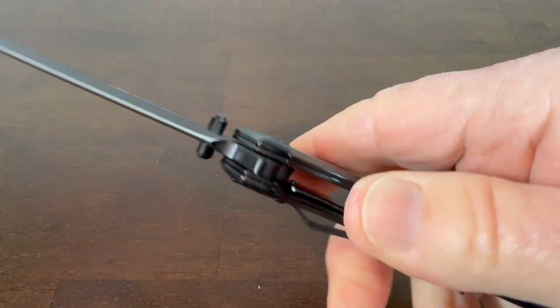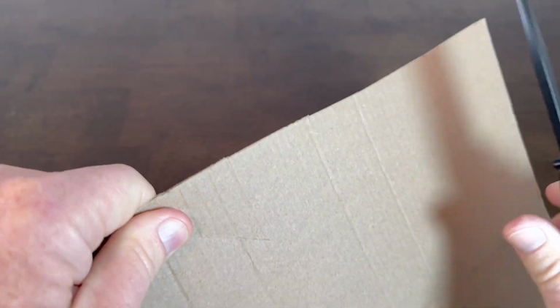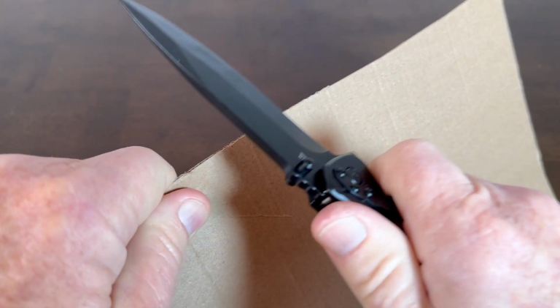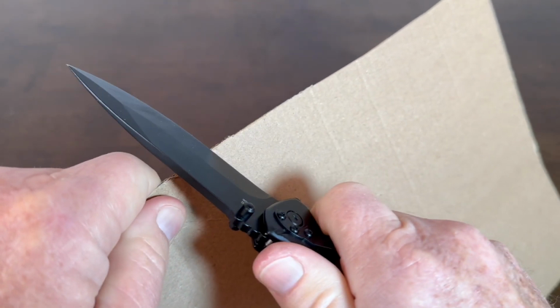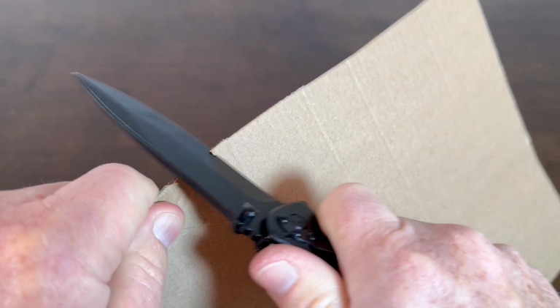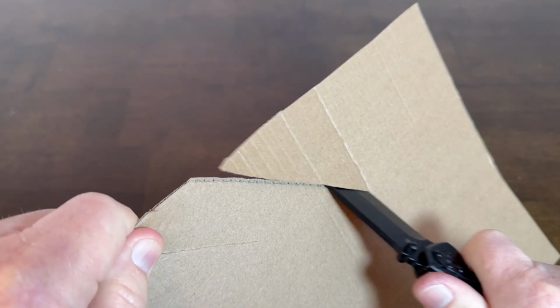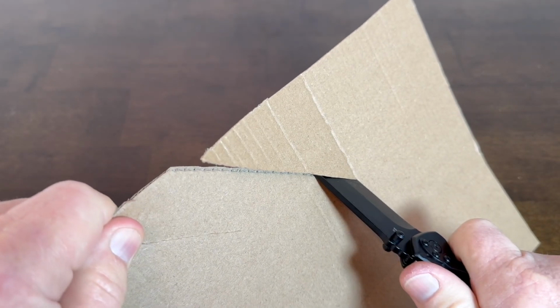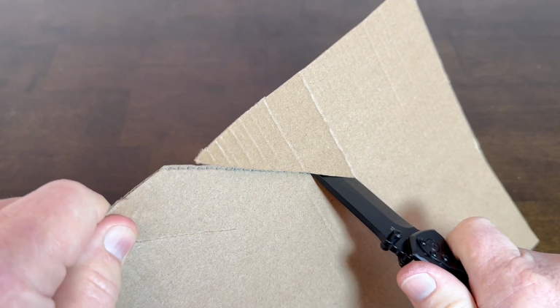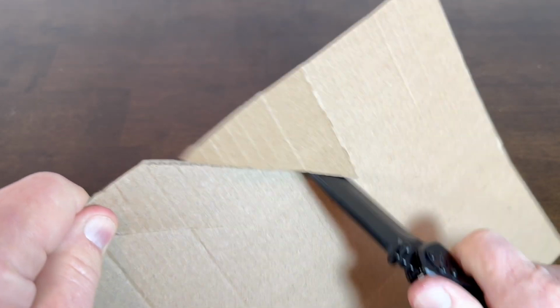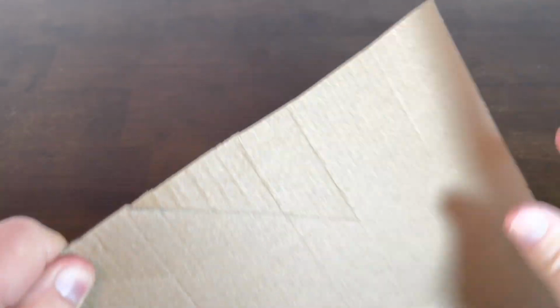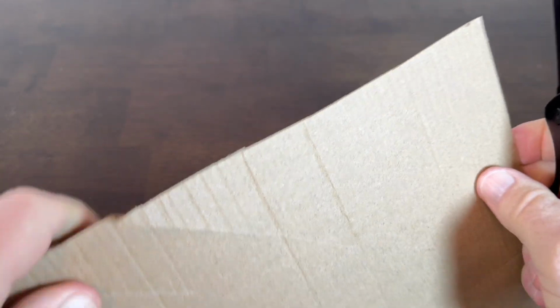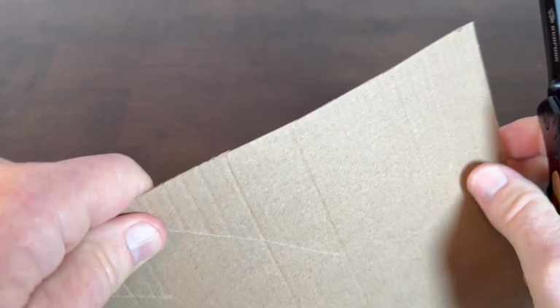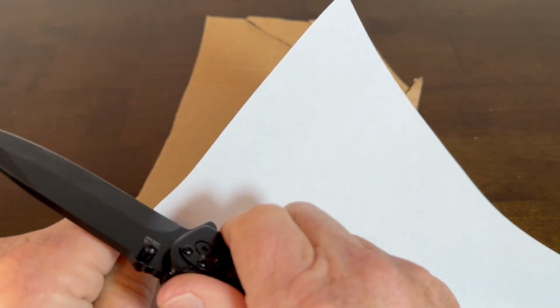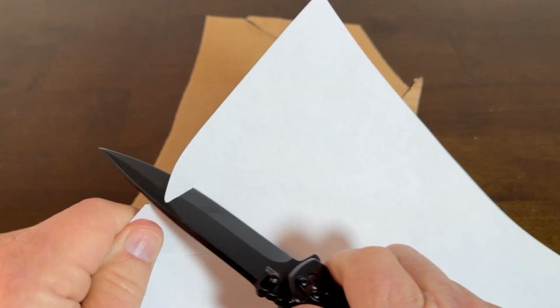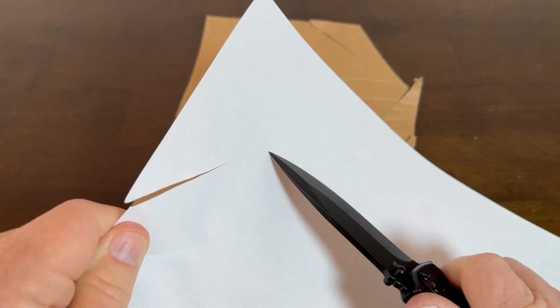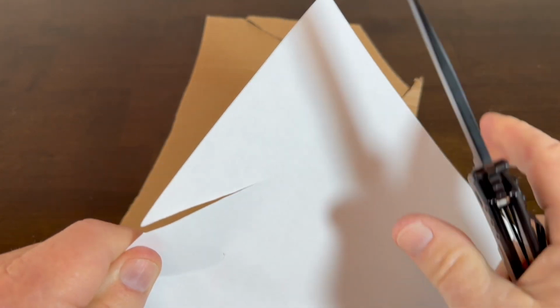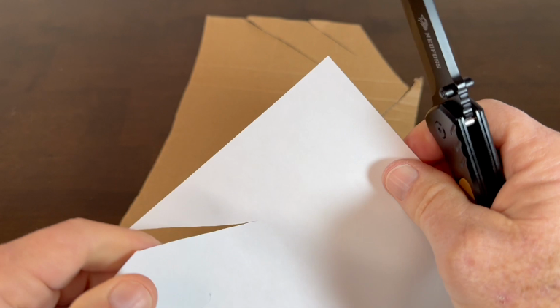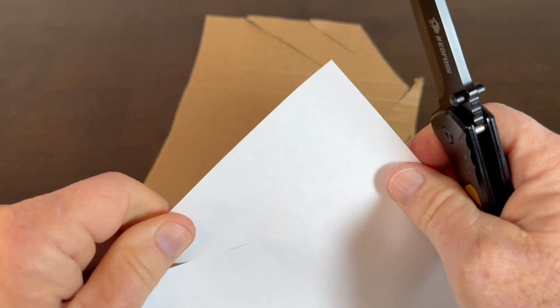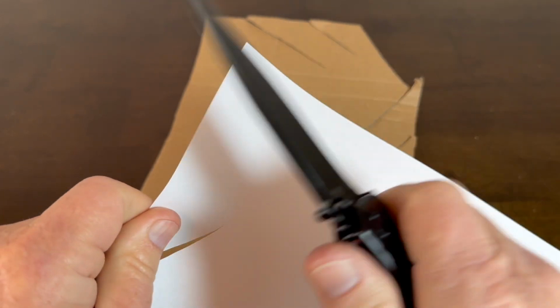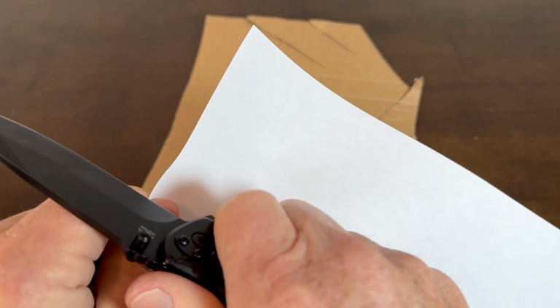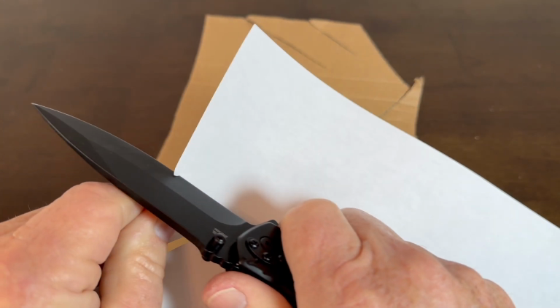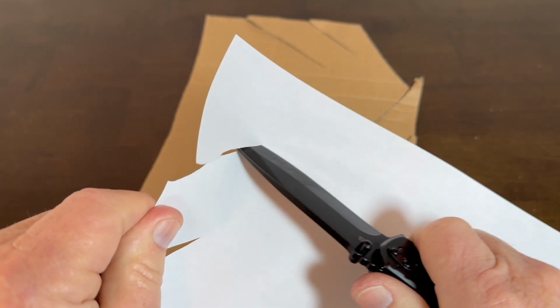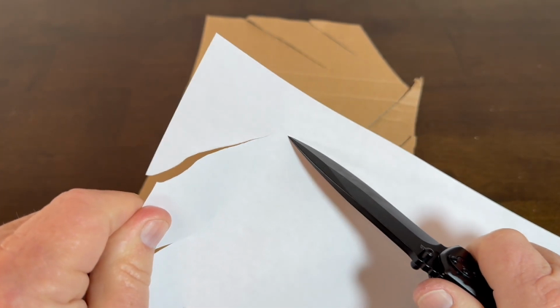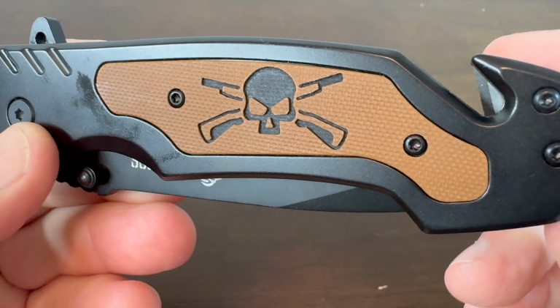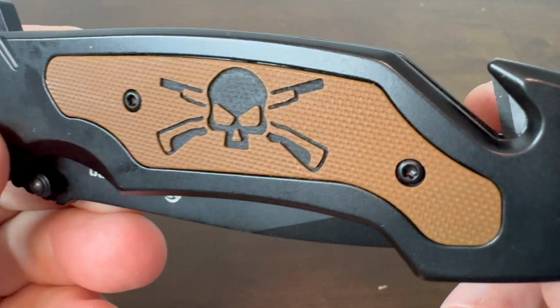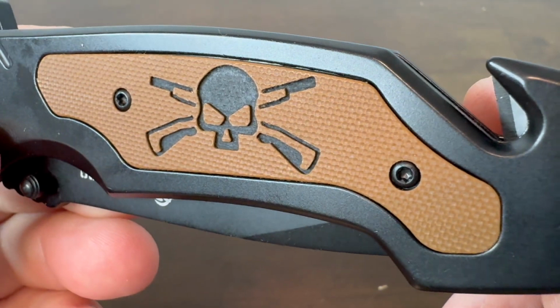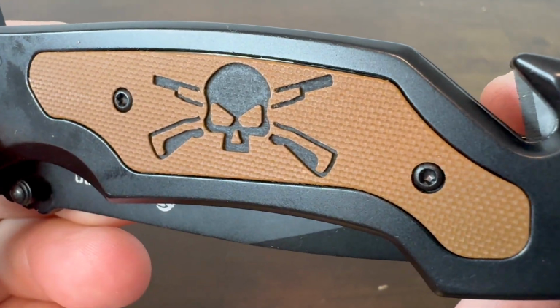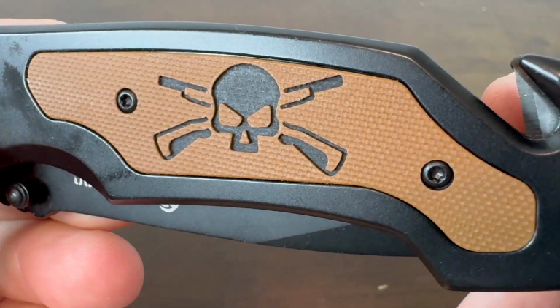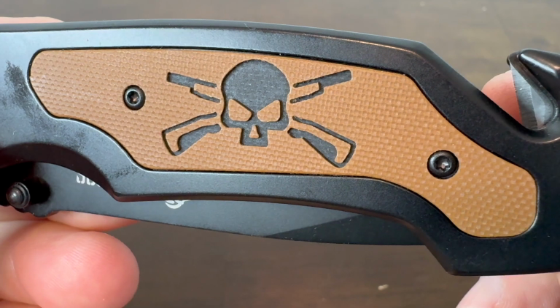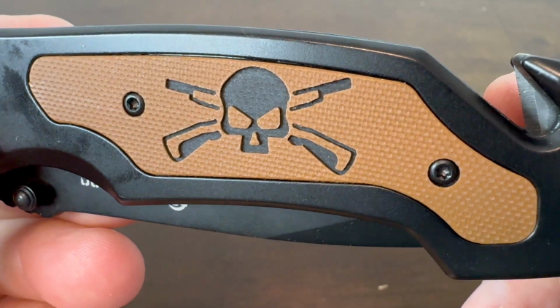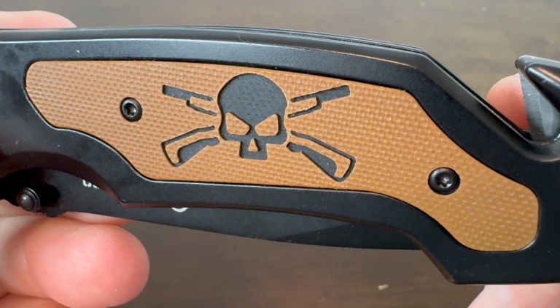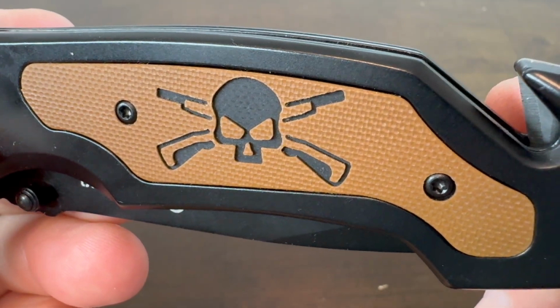Here's a cut test on some thin cardboard — did well. Sharp blade and a paper test passed too. And another close look at the scales with the pirate skull.